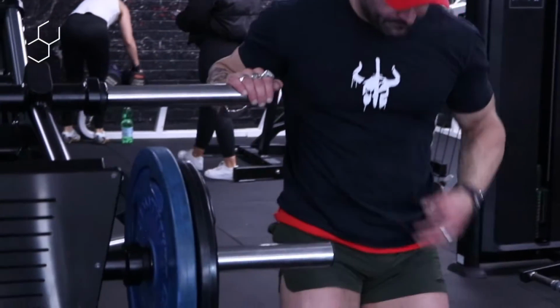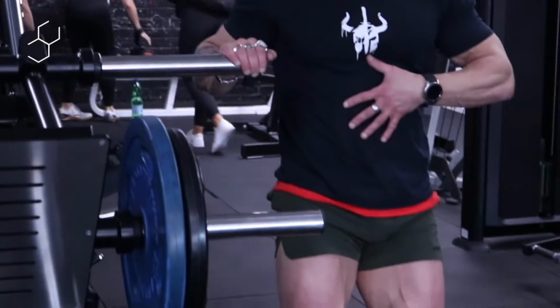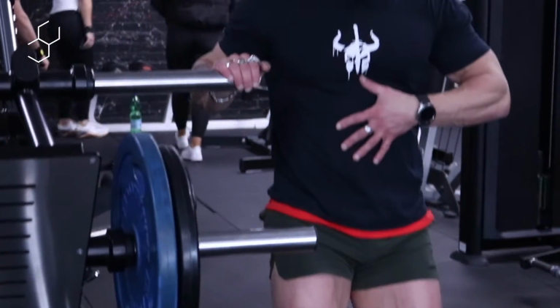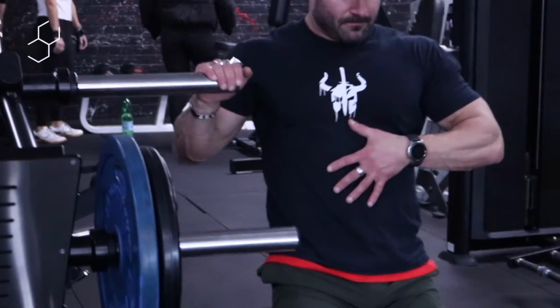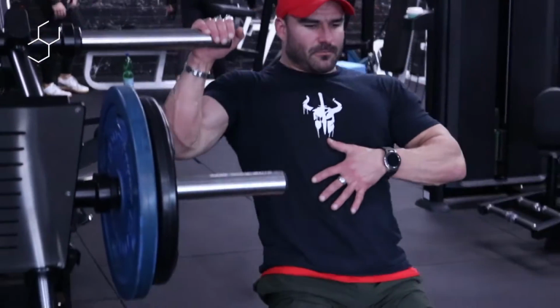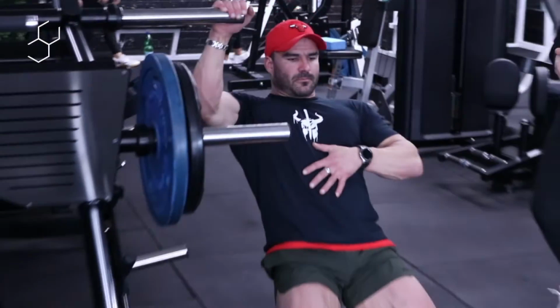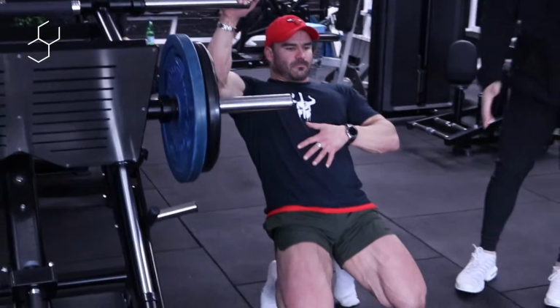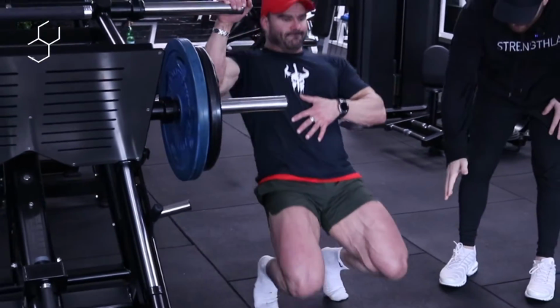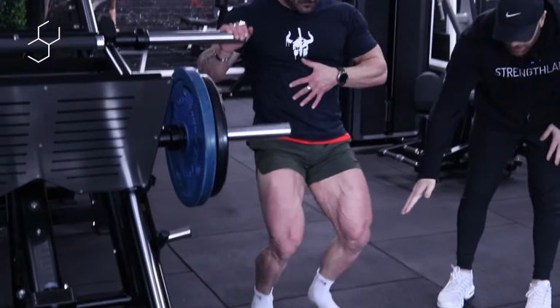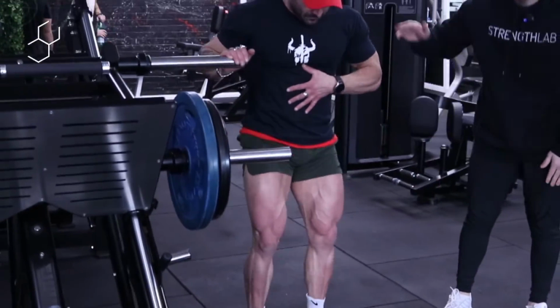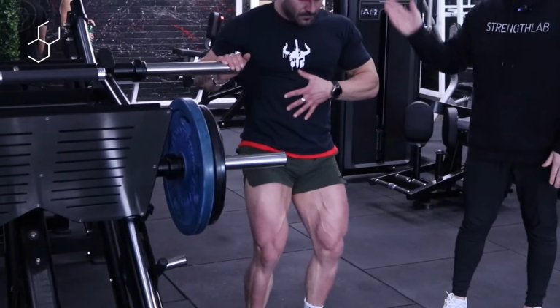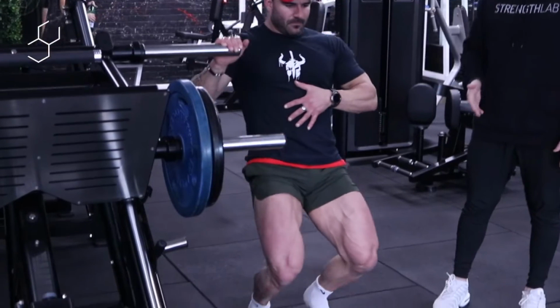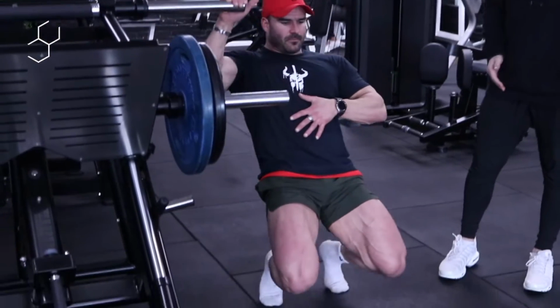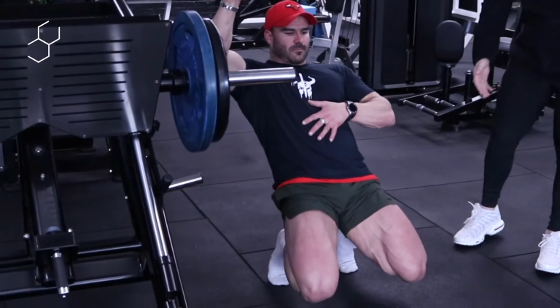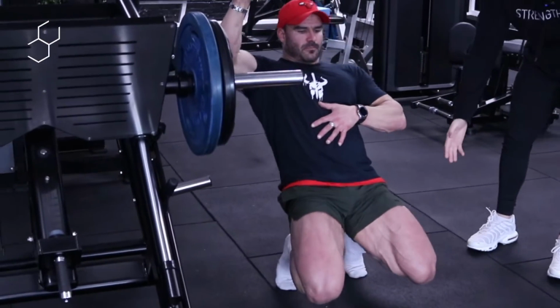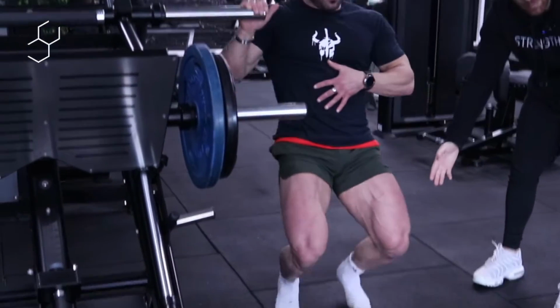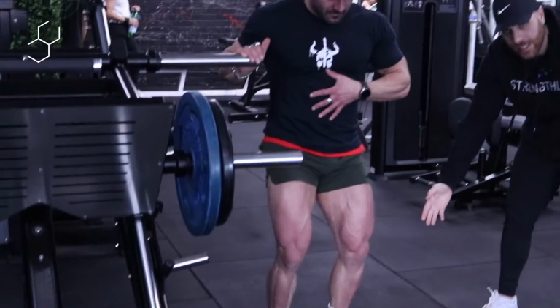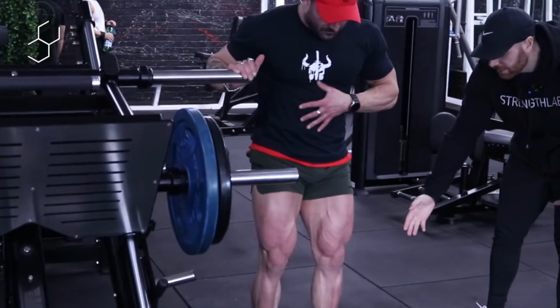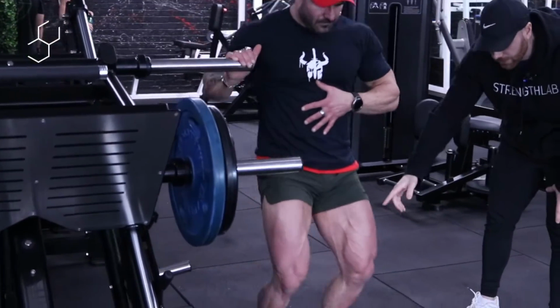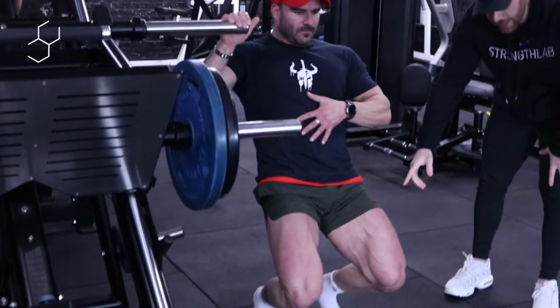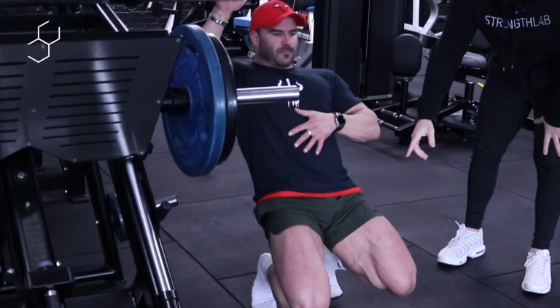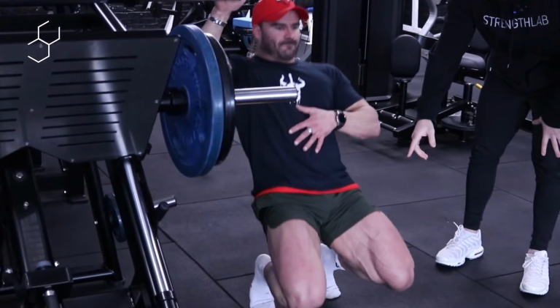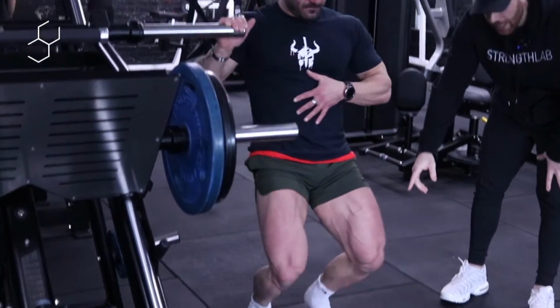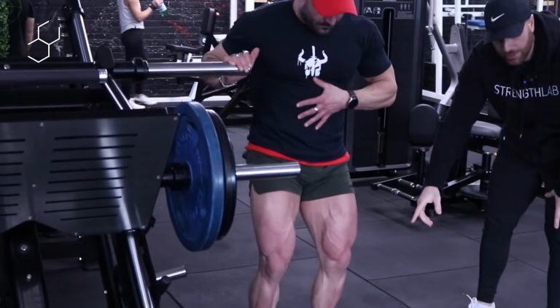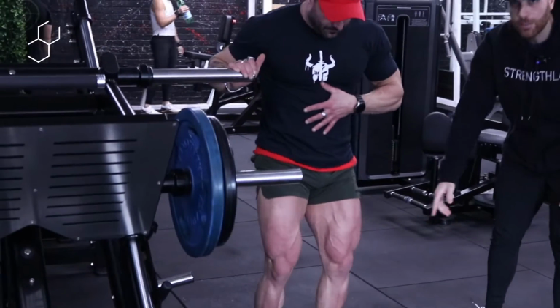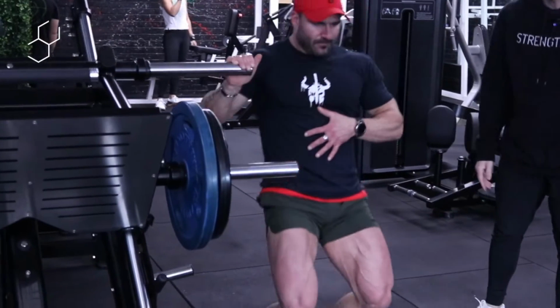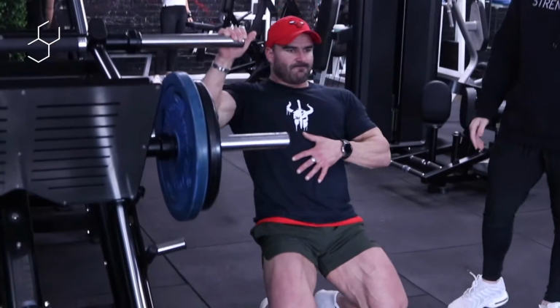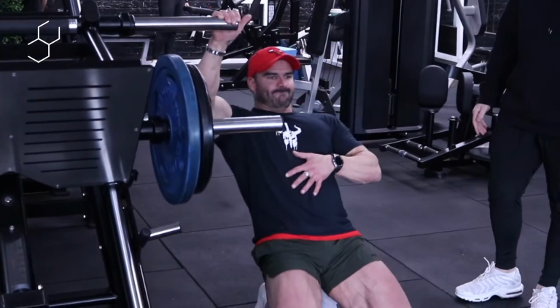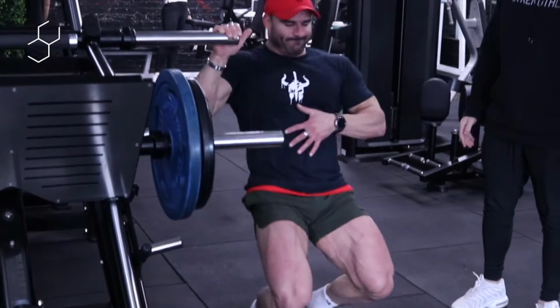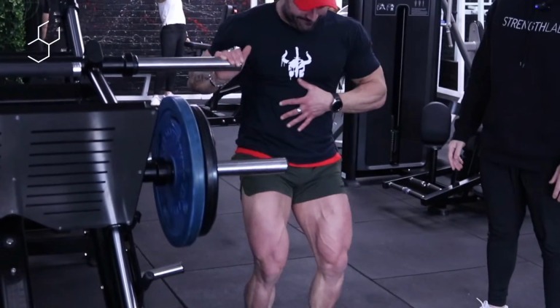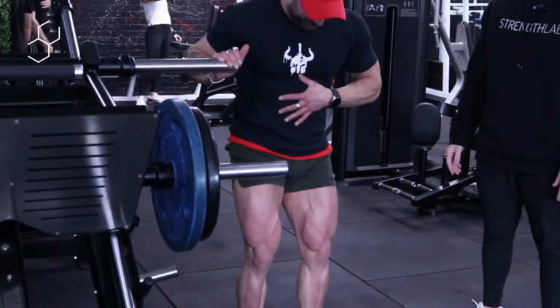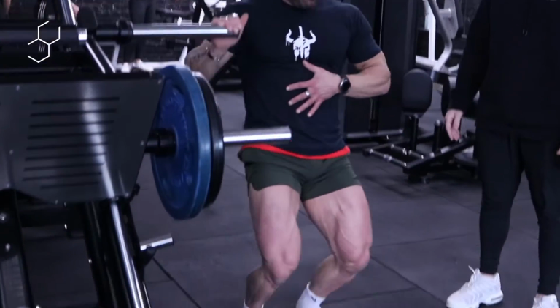The sissy squat is a quad-focused squat where we're keeping from the knees to the shoulders in a straight line and we're just basically bending the knees and really hitting the quads hard. We don't need any weight for this — you're gonna notice a crazy pump just from doing 20 of these.